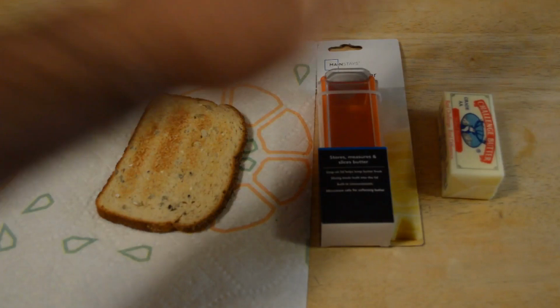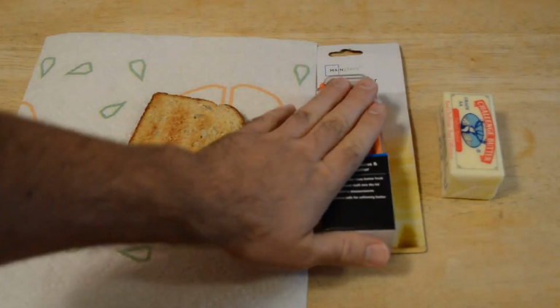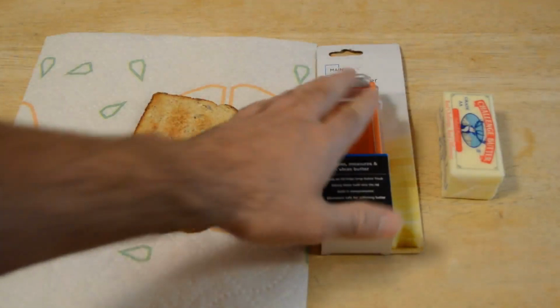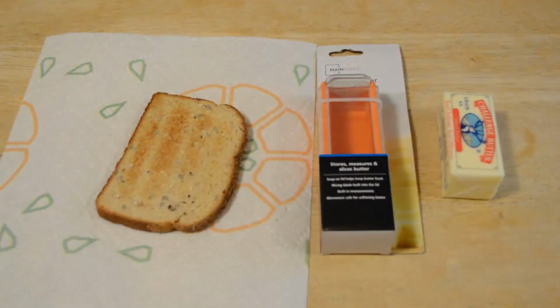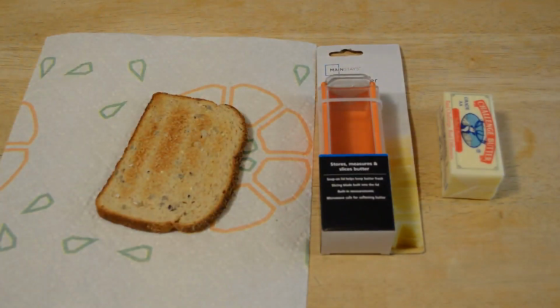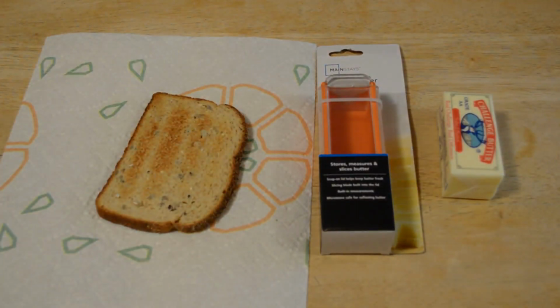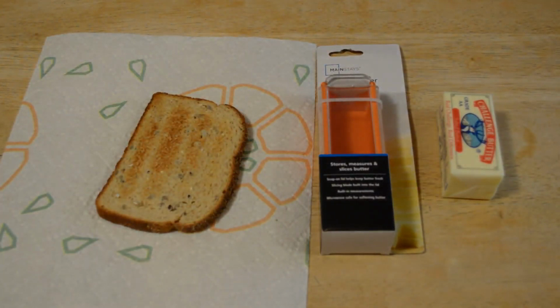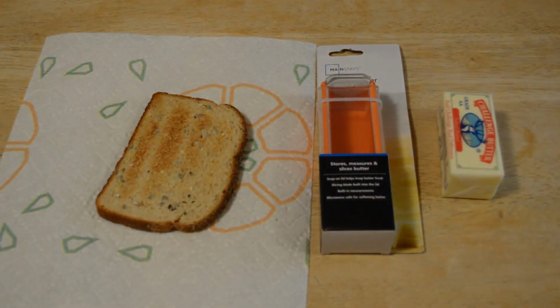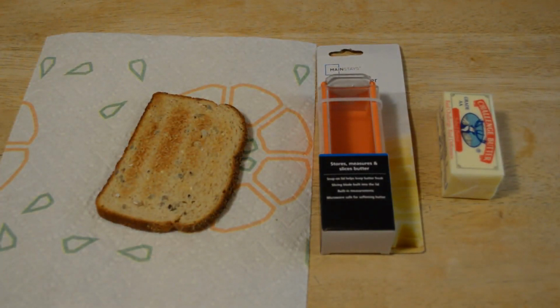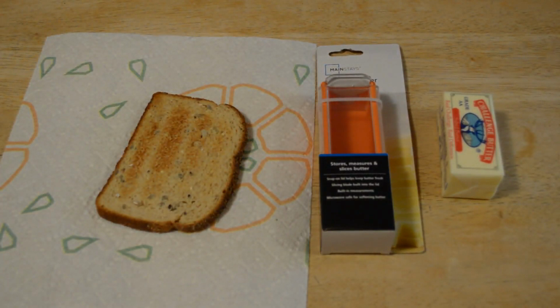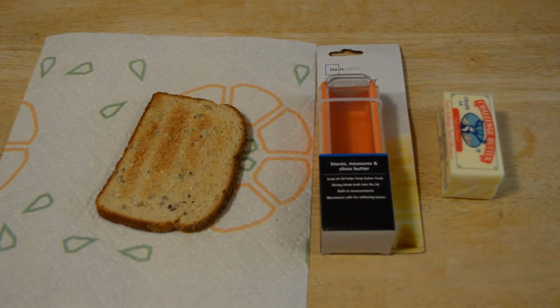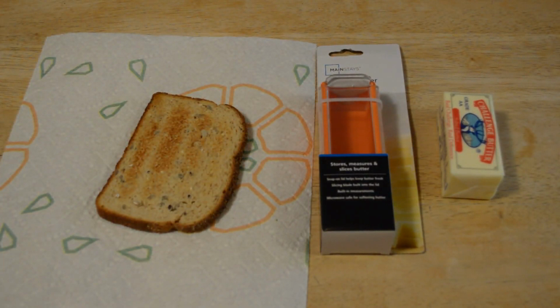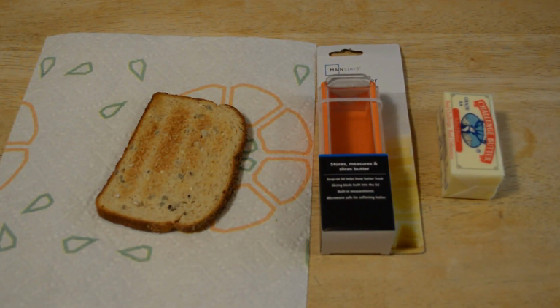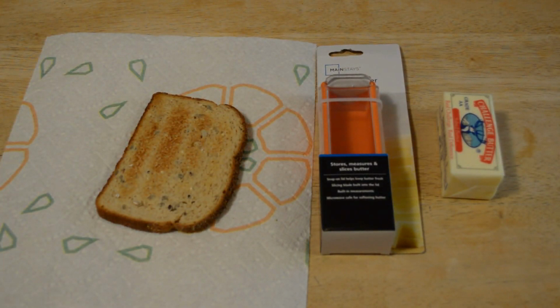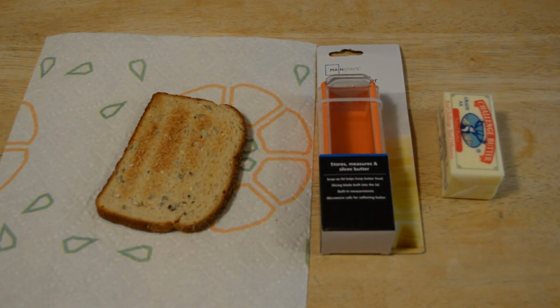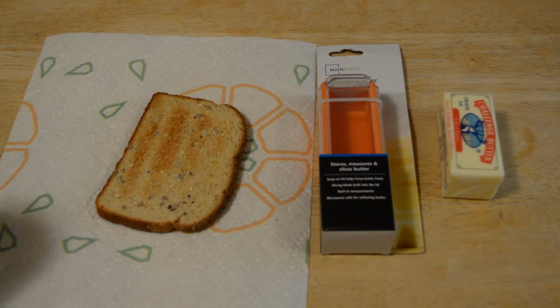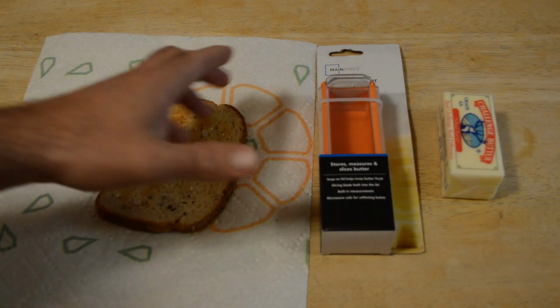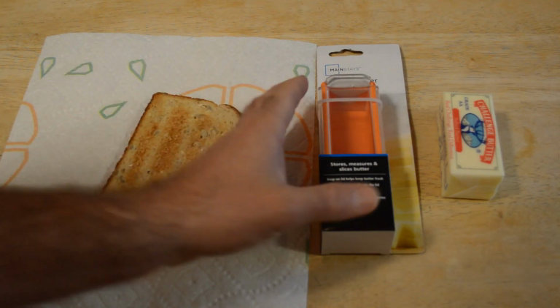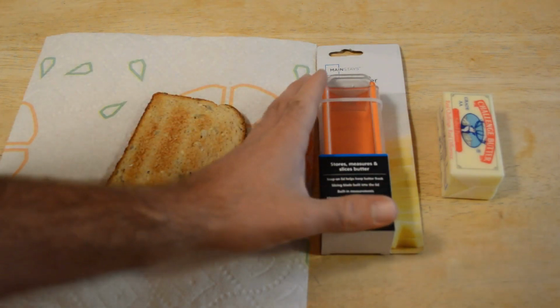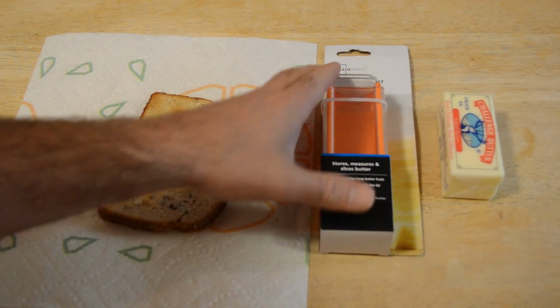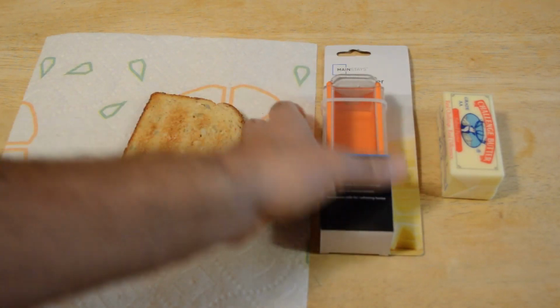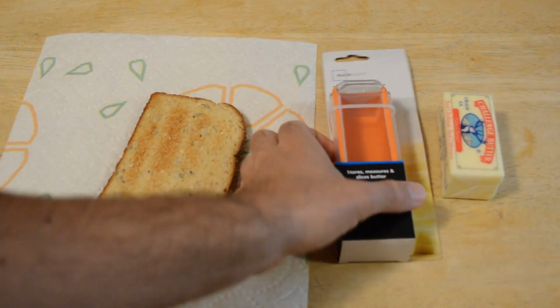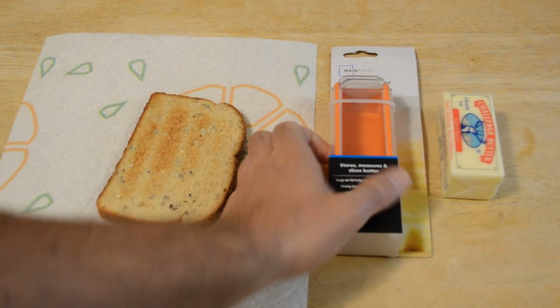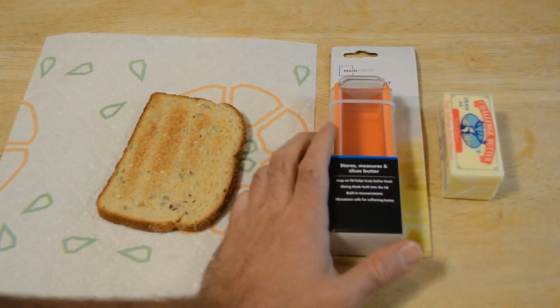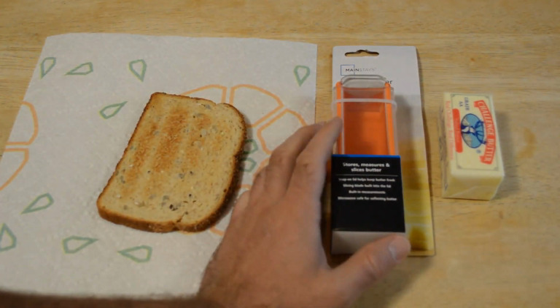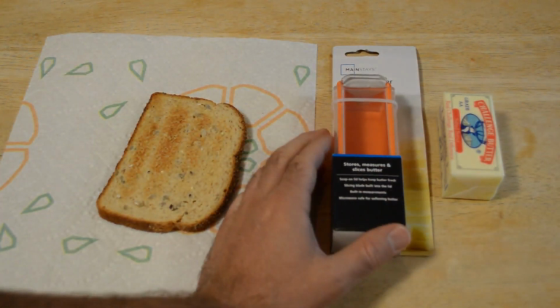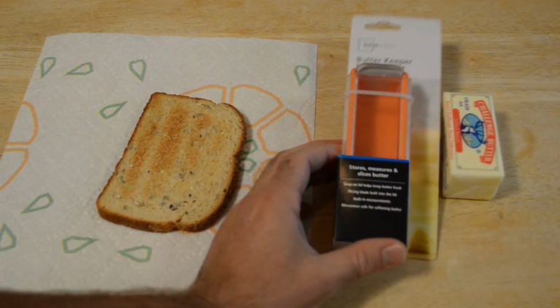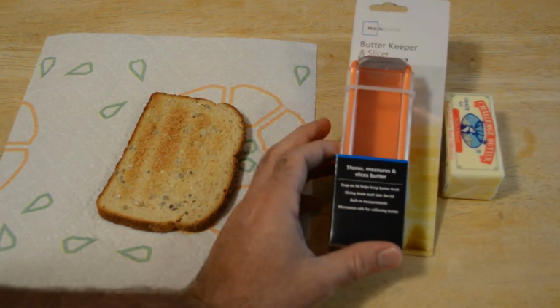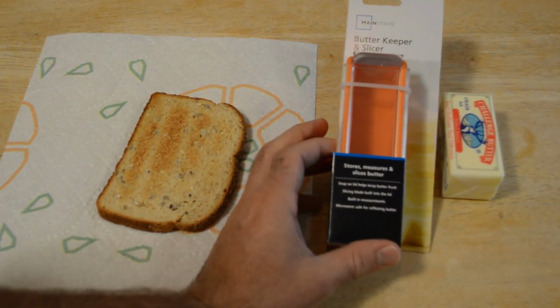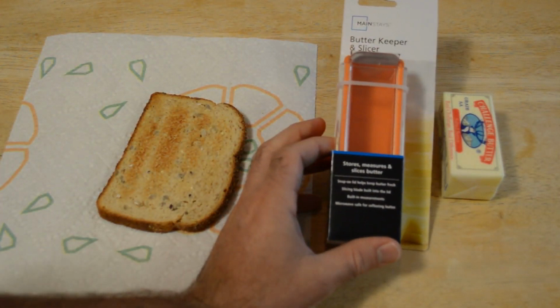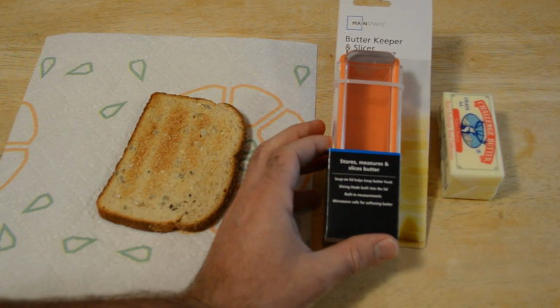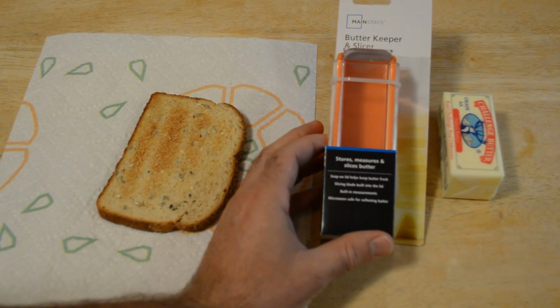Hey, what's going on everyone? Welcome to the Nine Malls As Seen On TV and Gadget Review Channel. Today I'm going to review a product that I found at Walmart. It's the Mainstays Butter Keeper and Slicer.